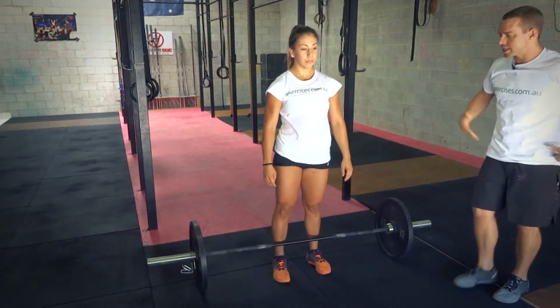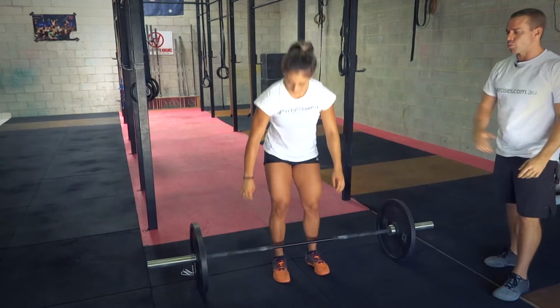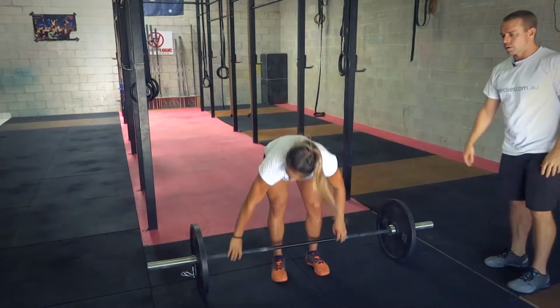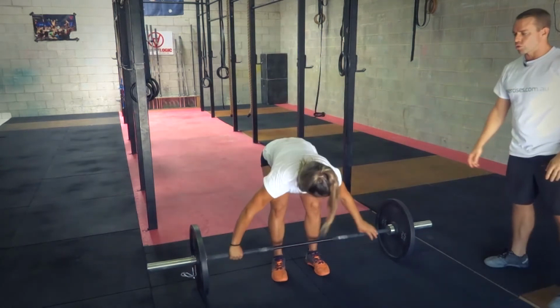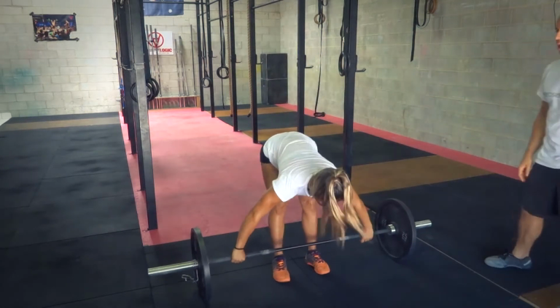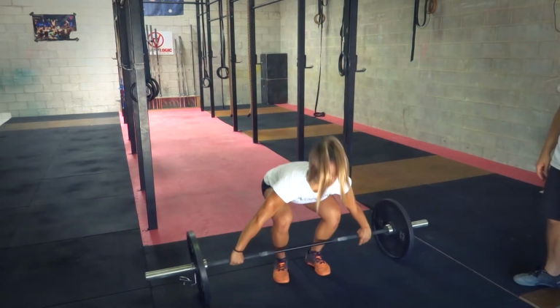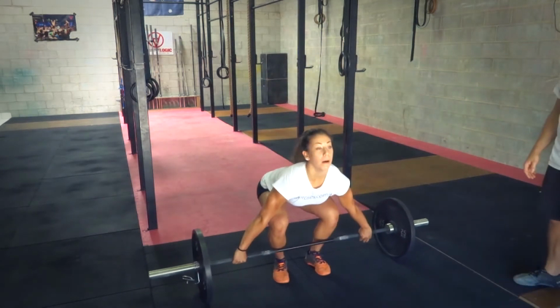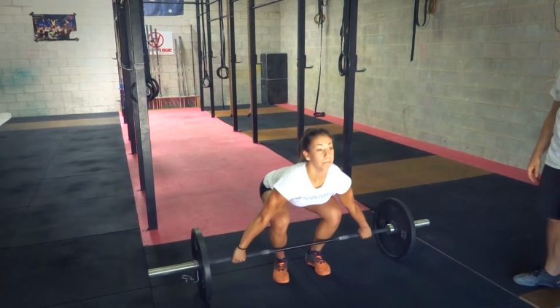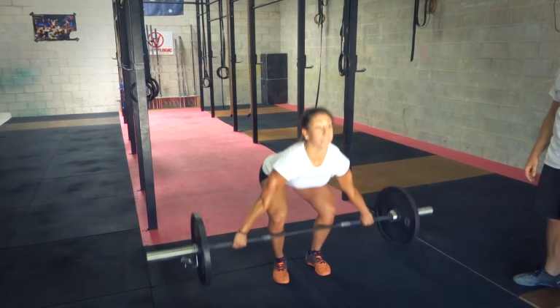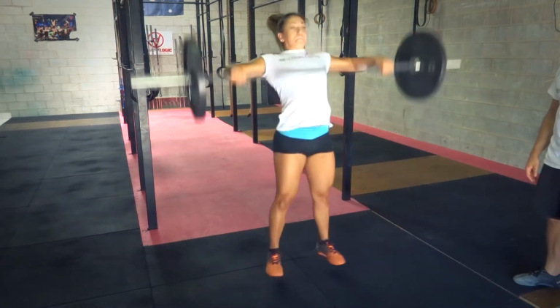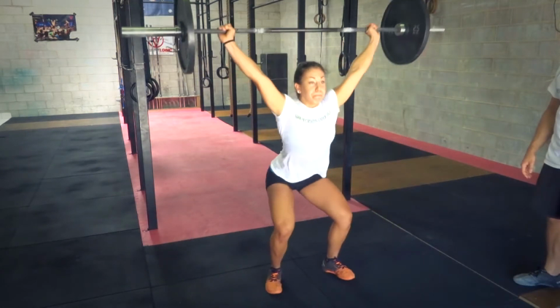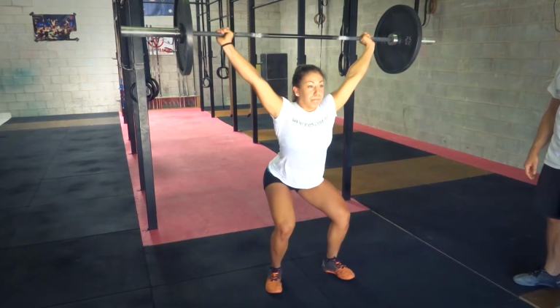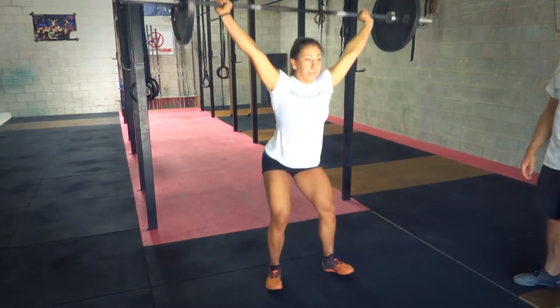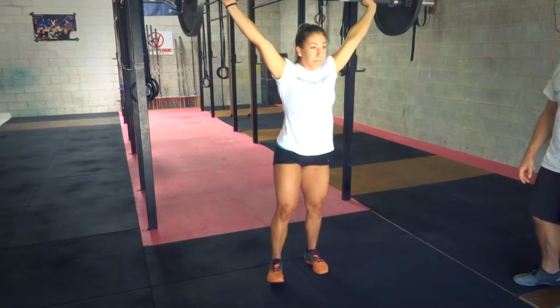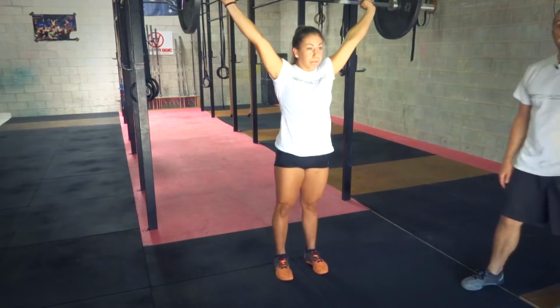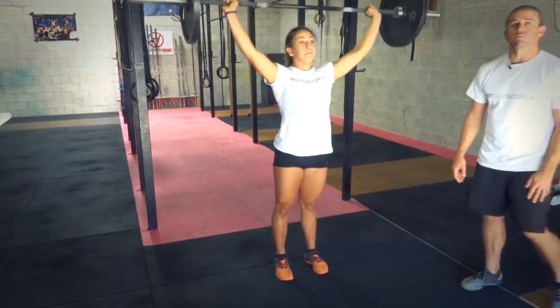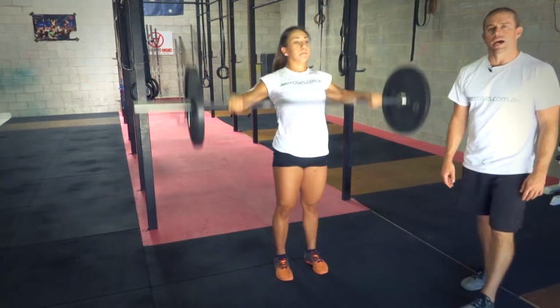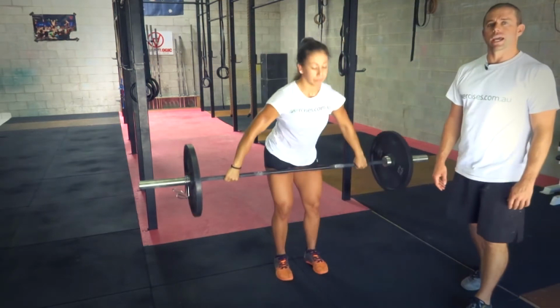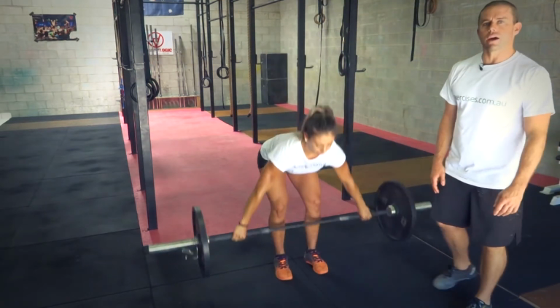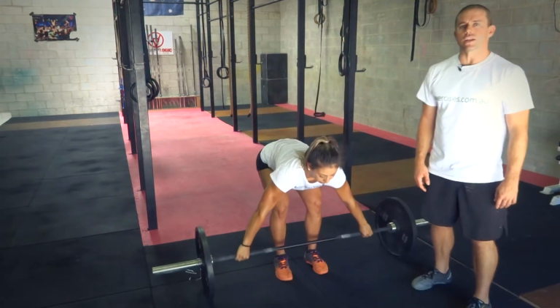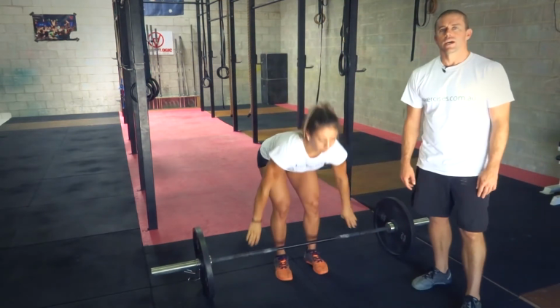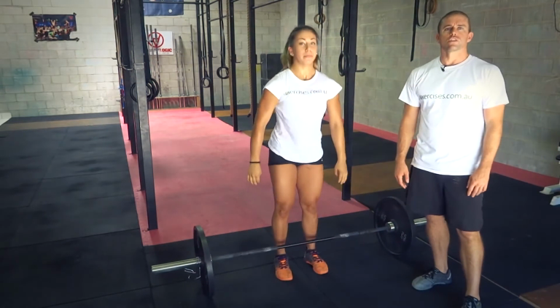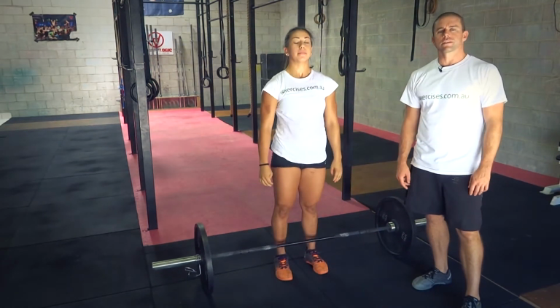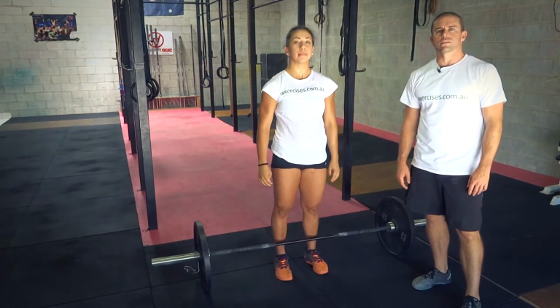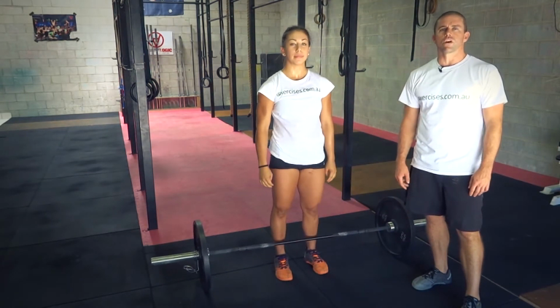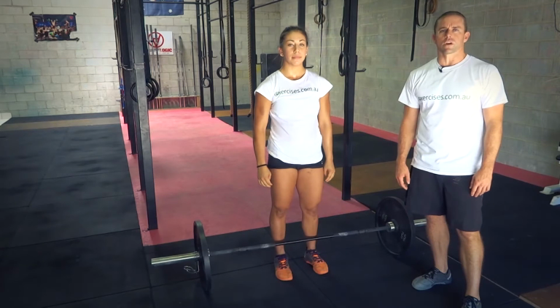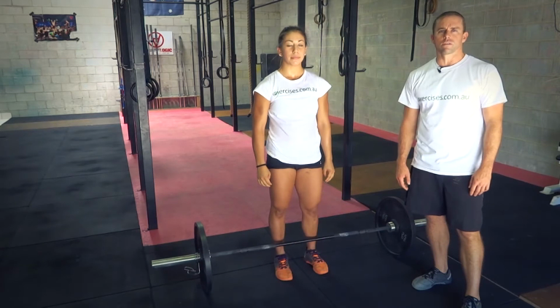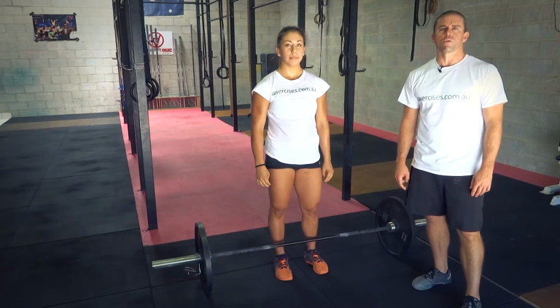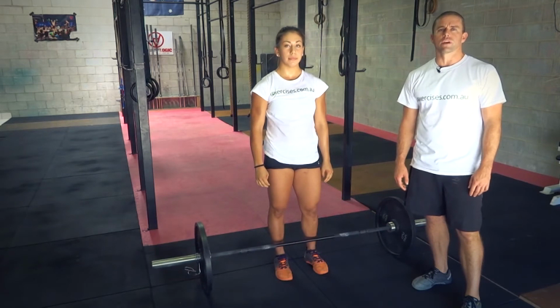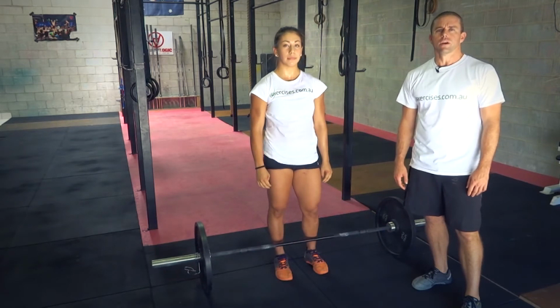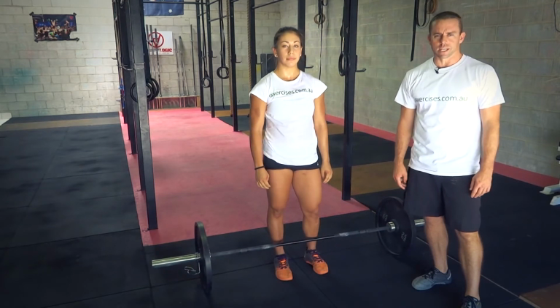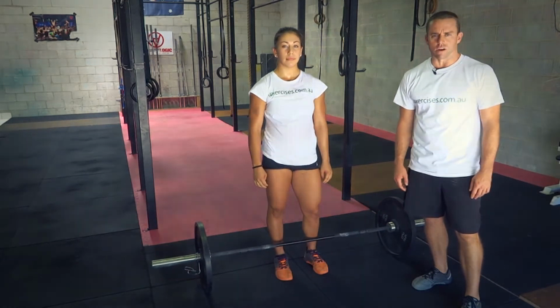Let's have a look at one more good rep. Excellent. And that's a power snatch. Search through exercises.com.au for more great videos — we'll see you next time.